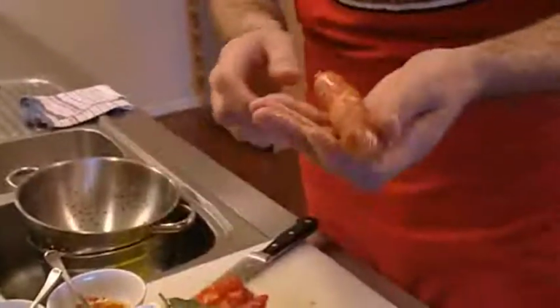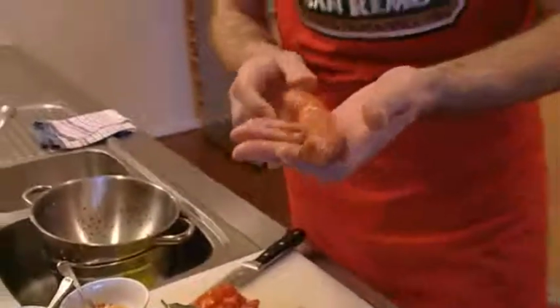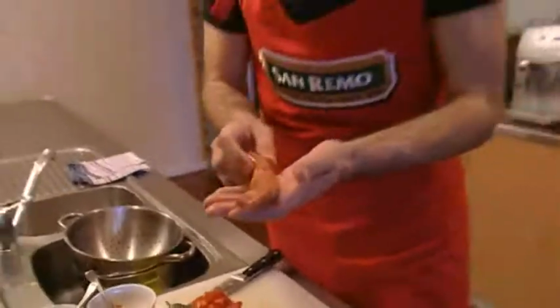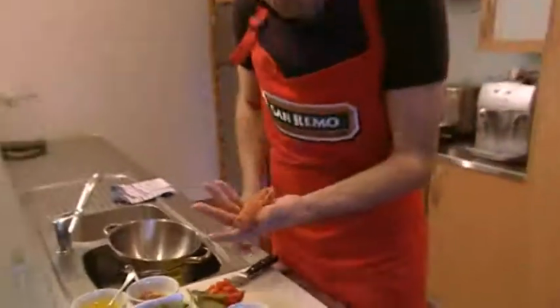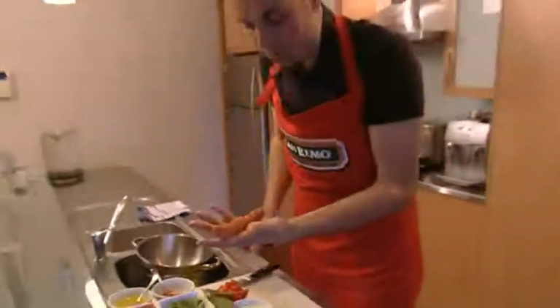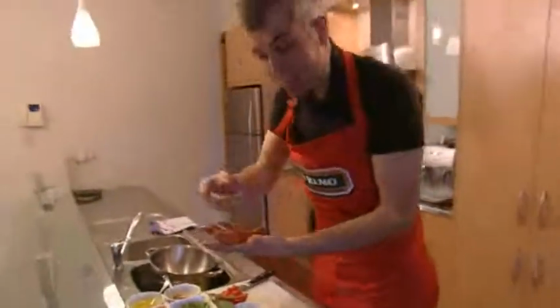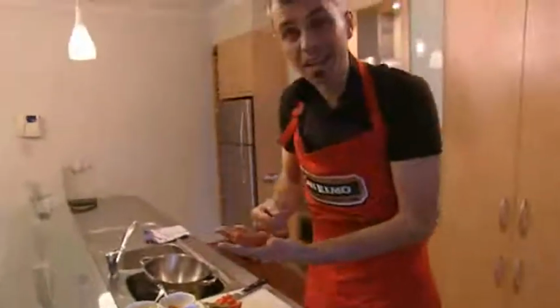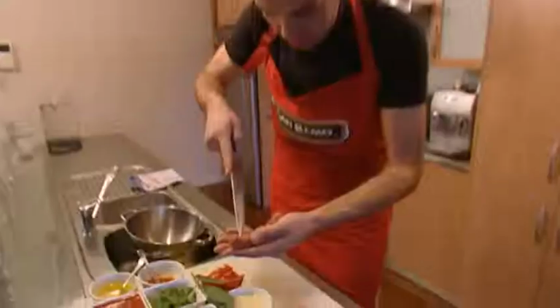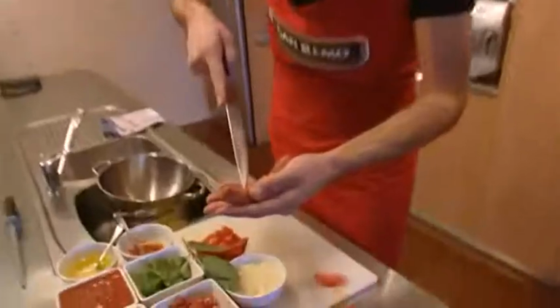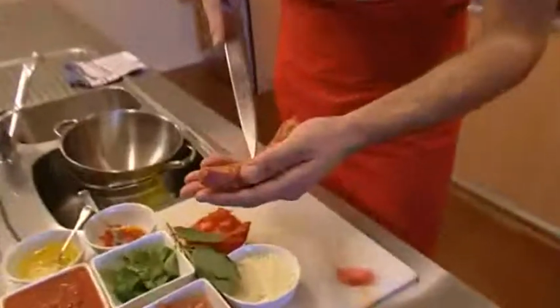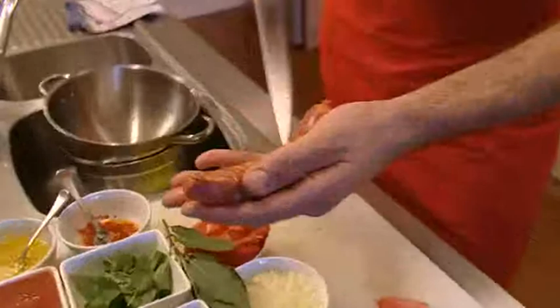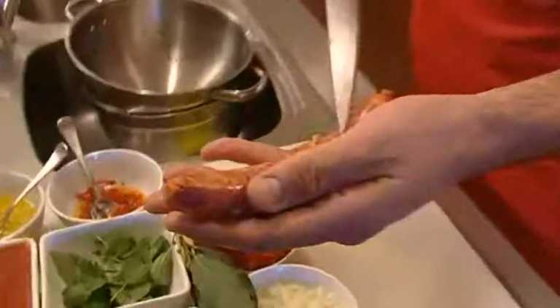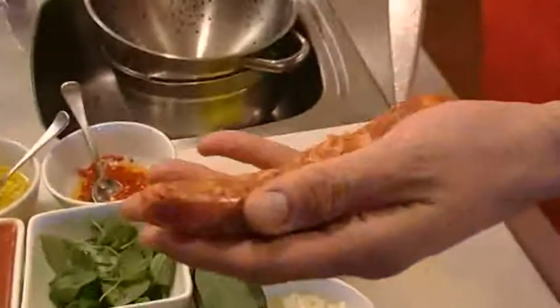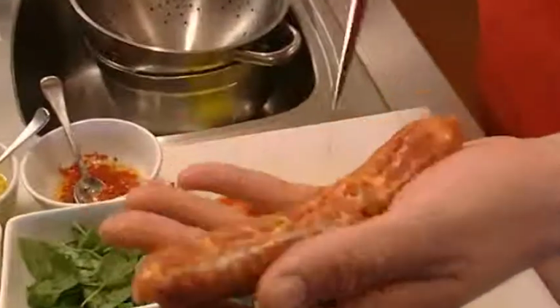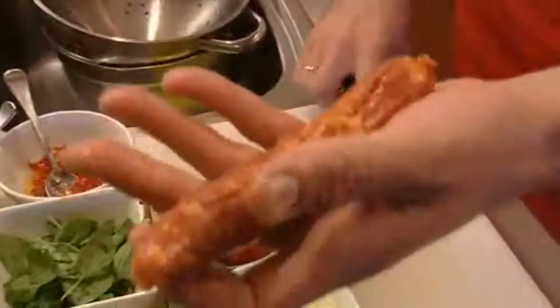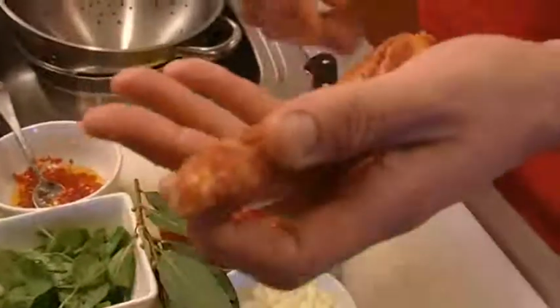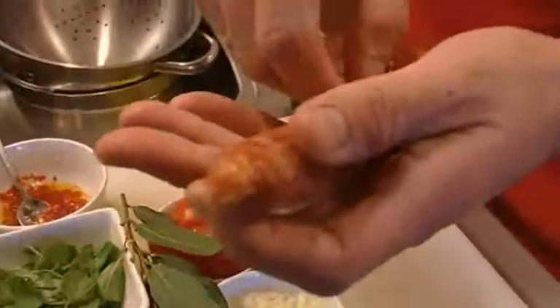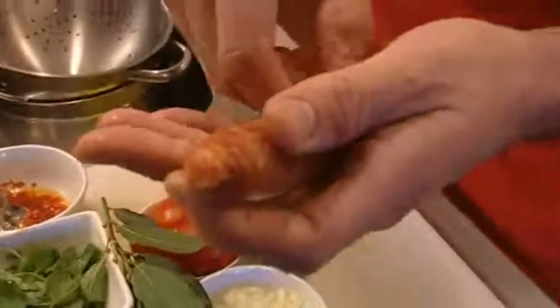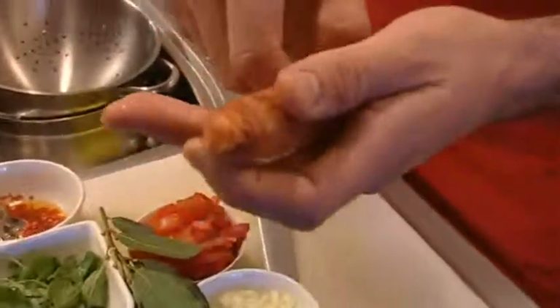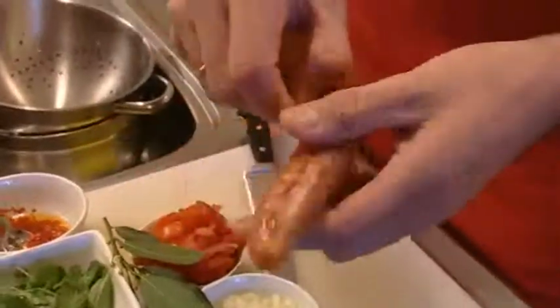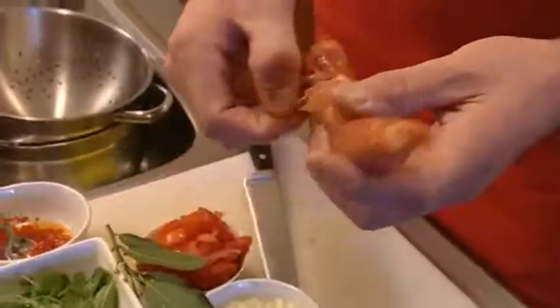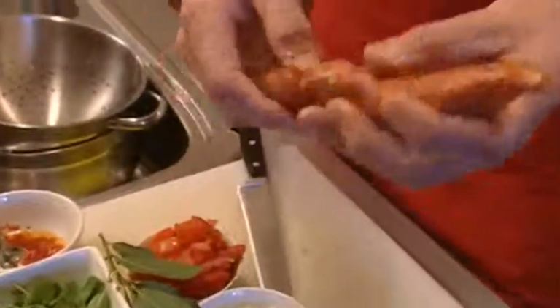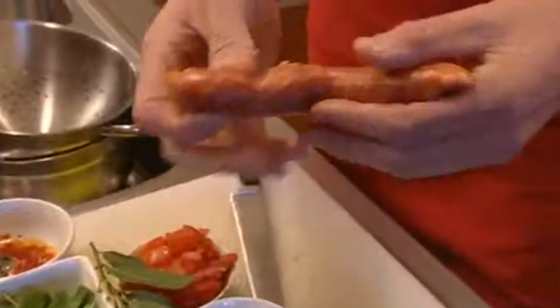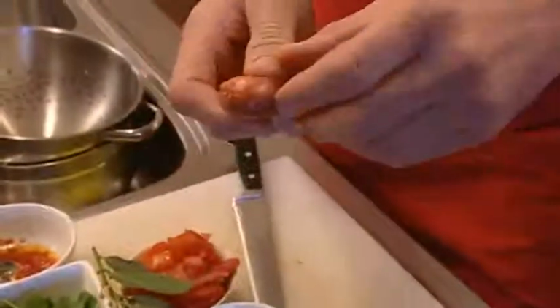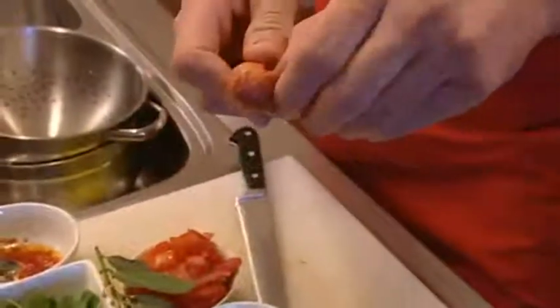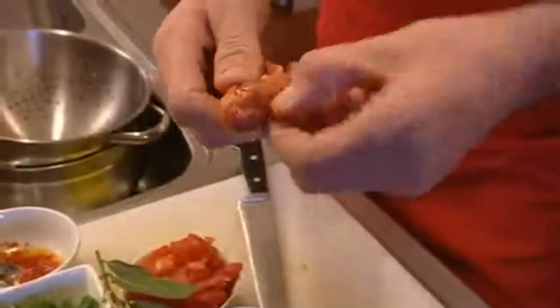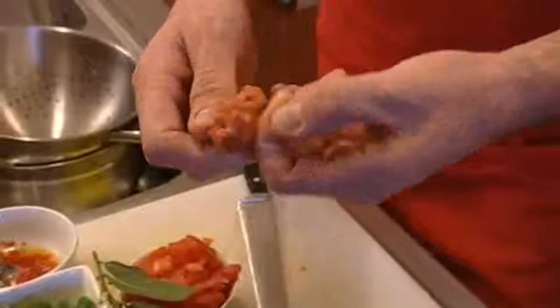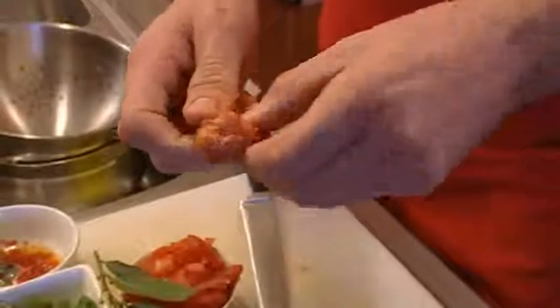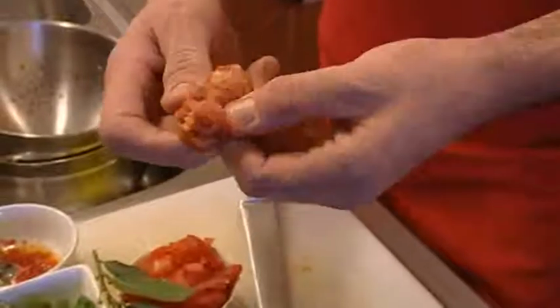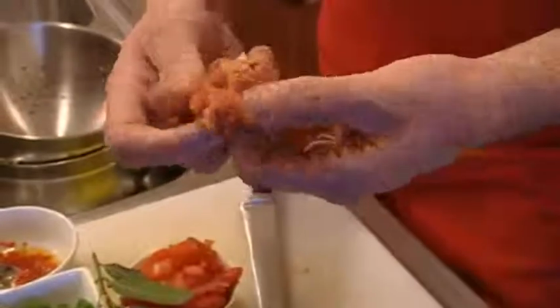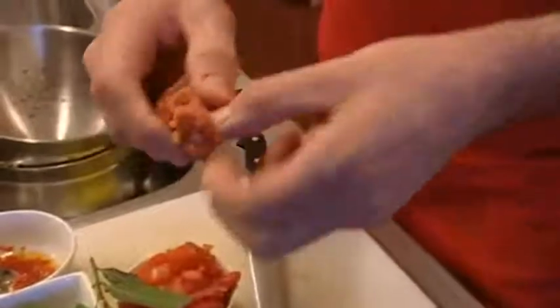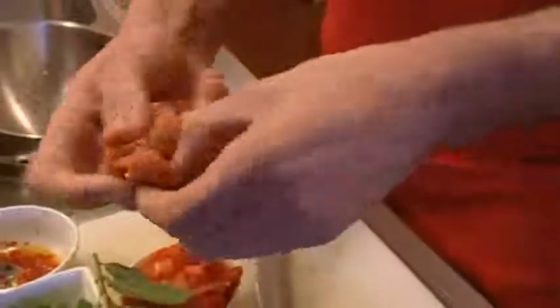So what we're looking at here — we want to take the meat out. Just remove that skin, throw it open and ooze out all that beautiful meat.